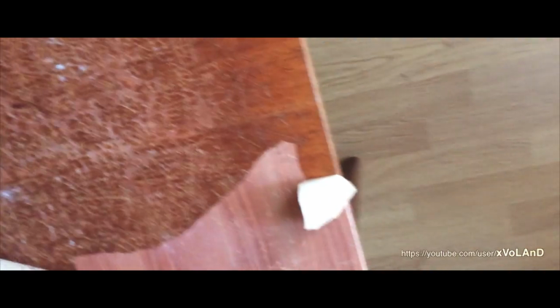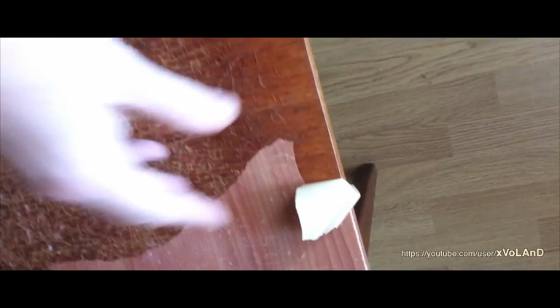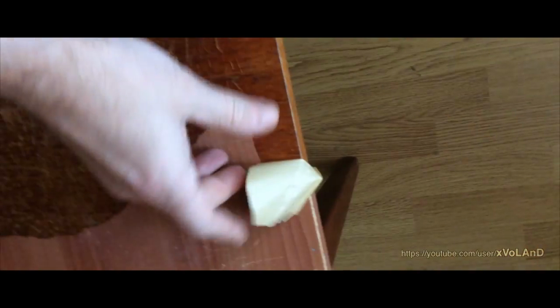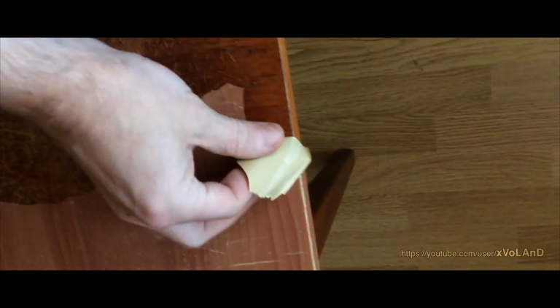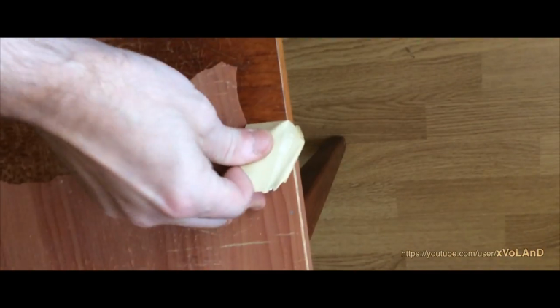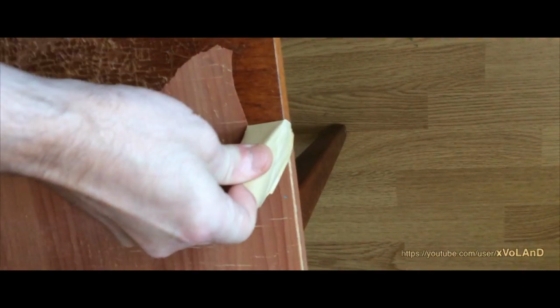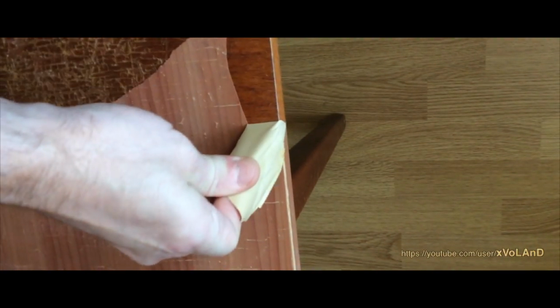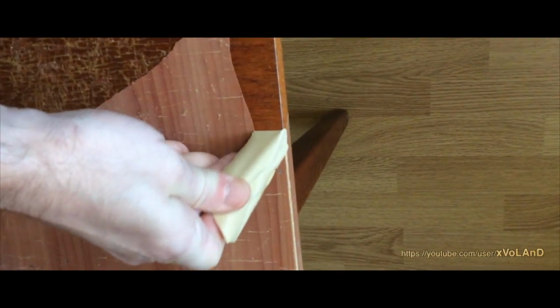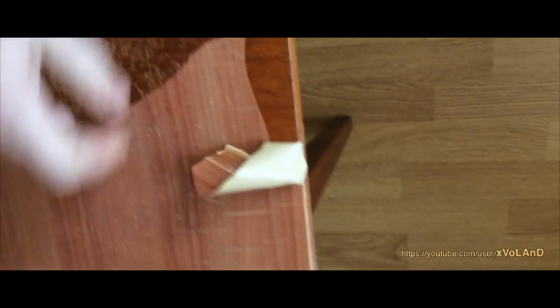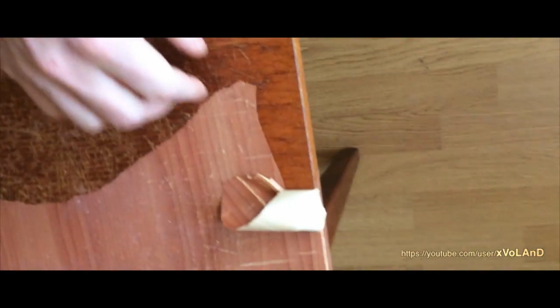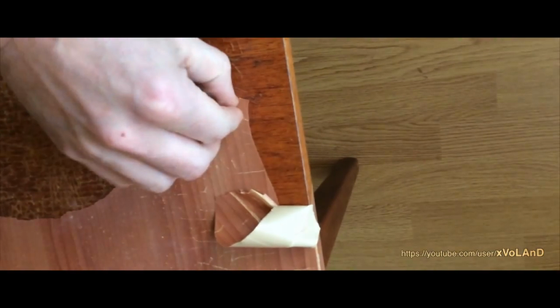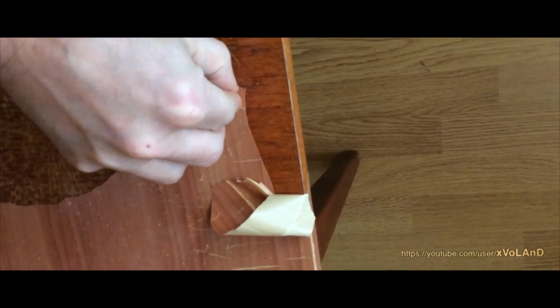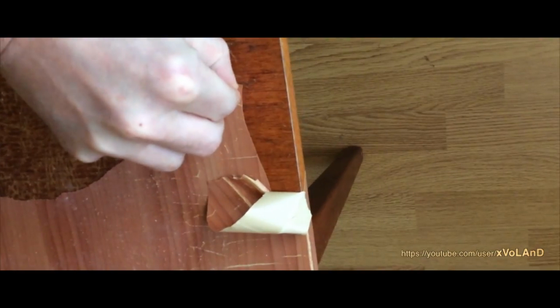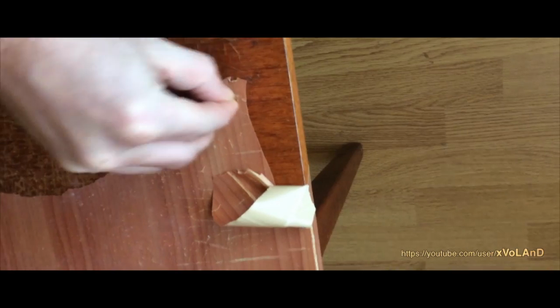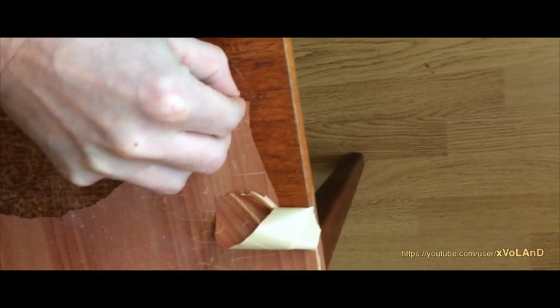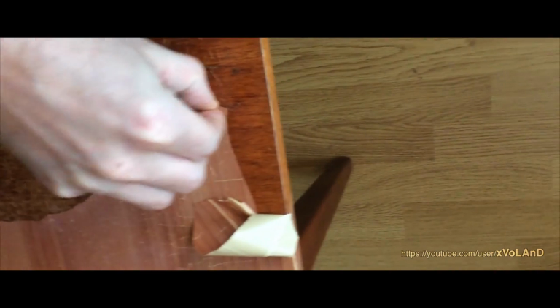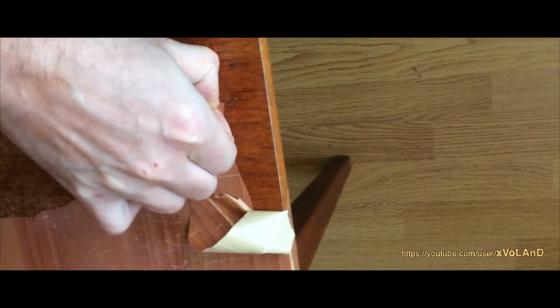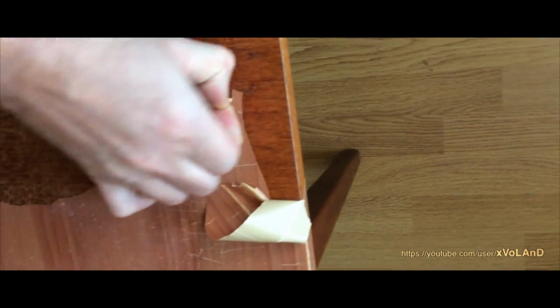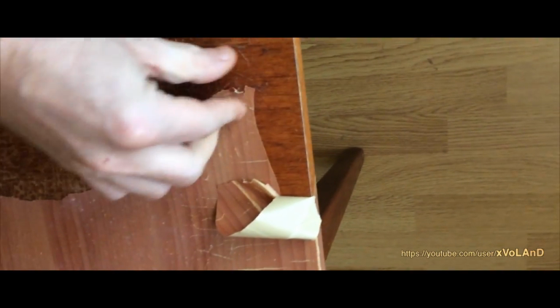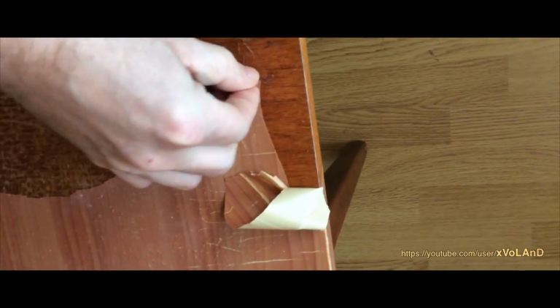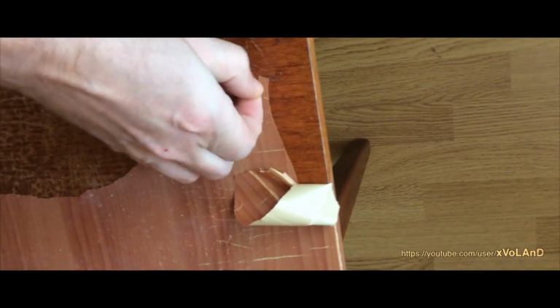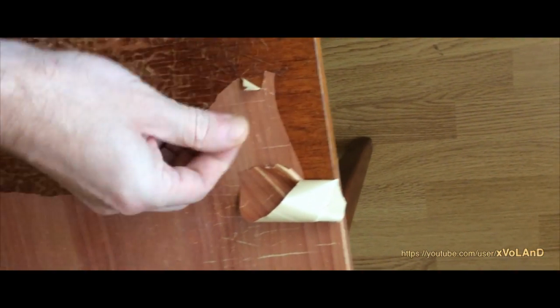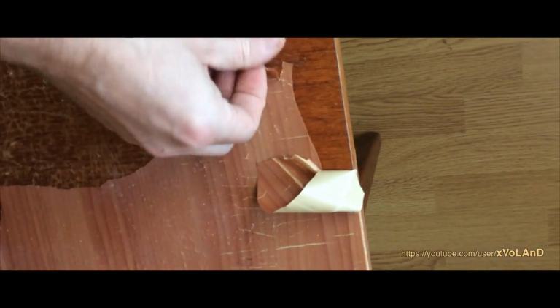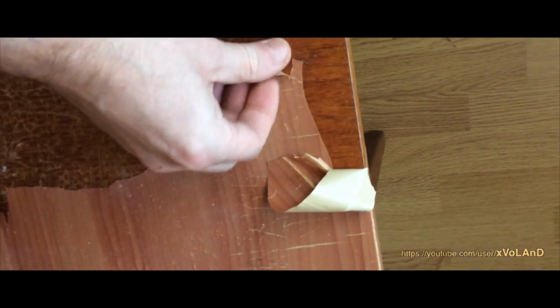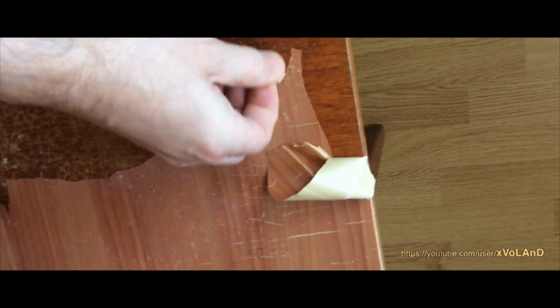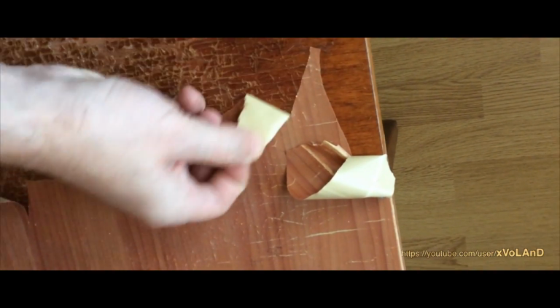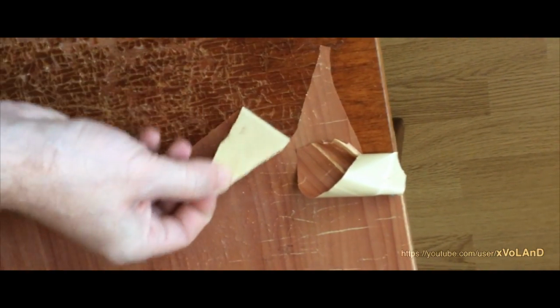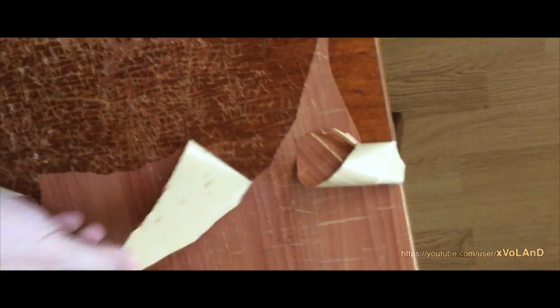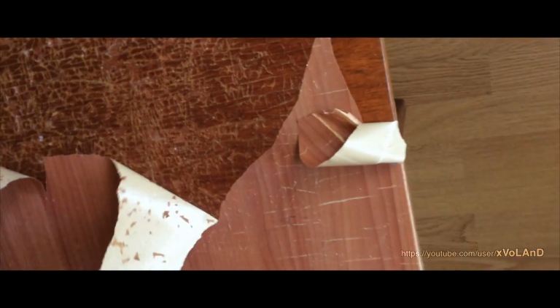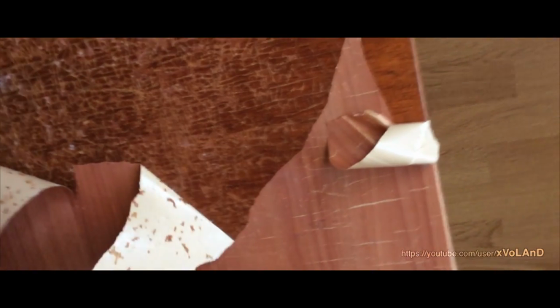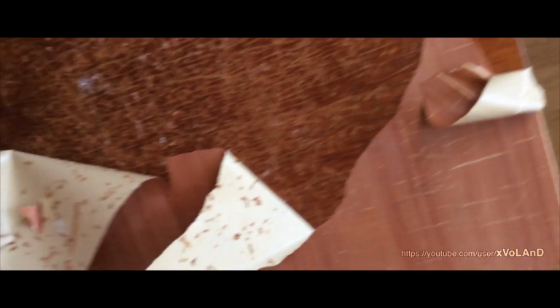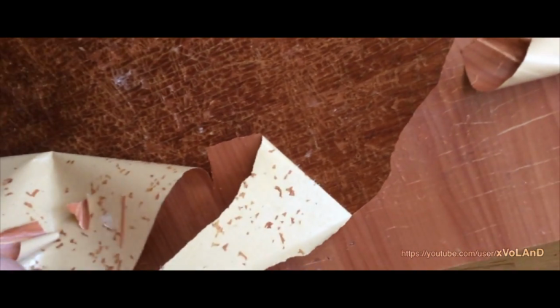I have here an old table and the varnish on the table is already damaged. There's some kind of film posted on the table and it leaves the remains of its glue on the surface.